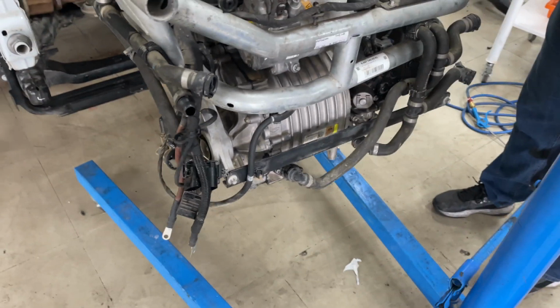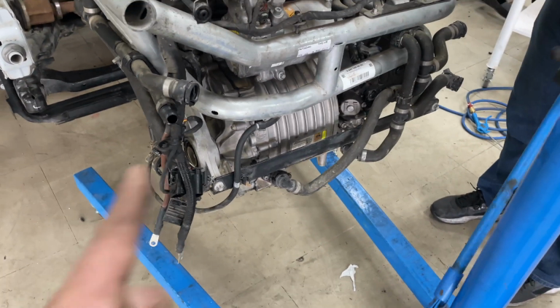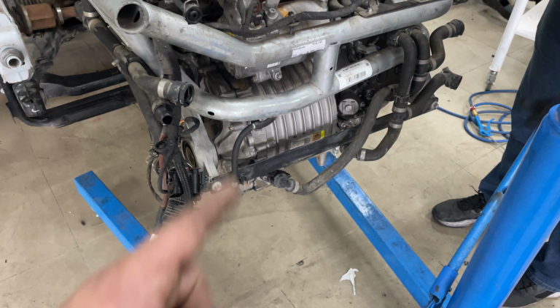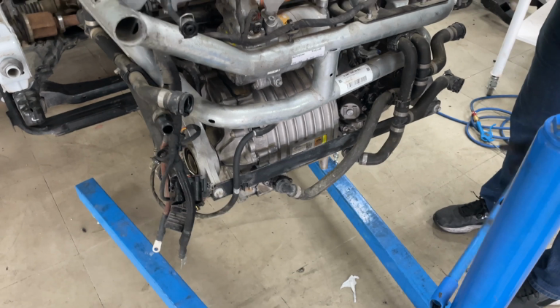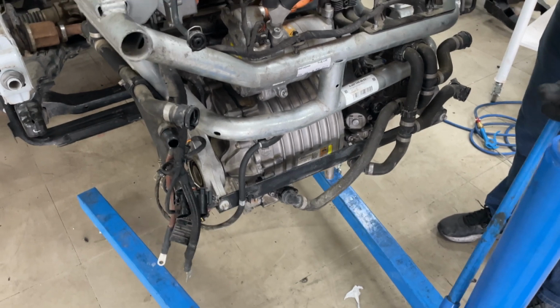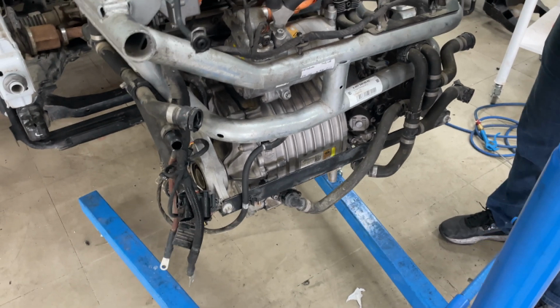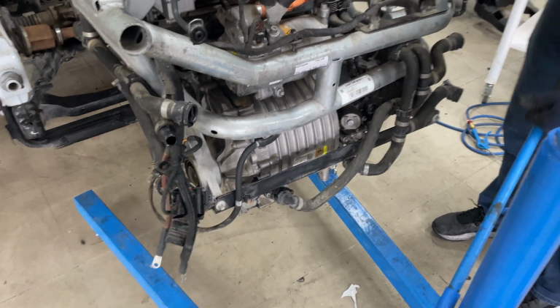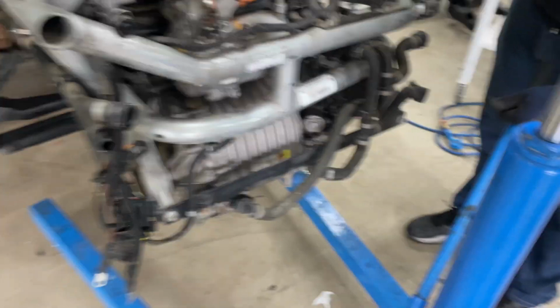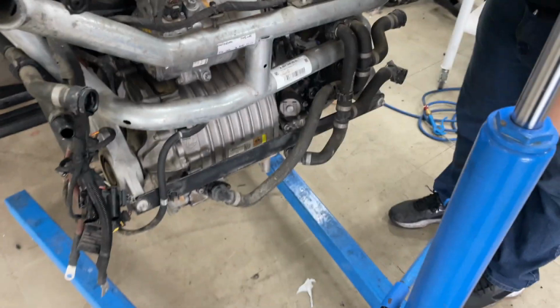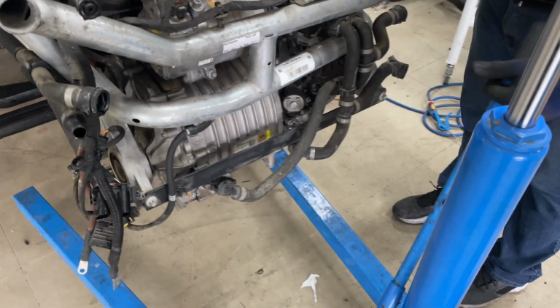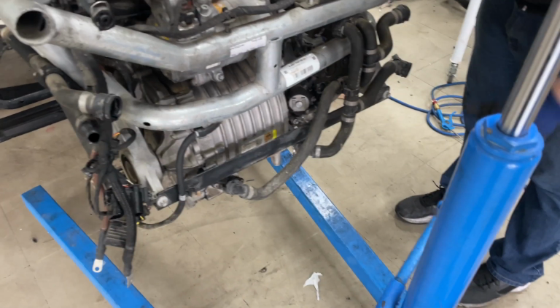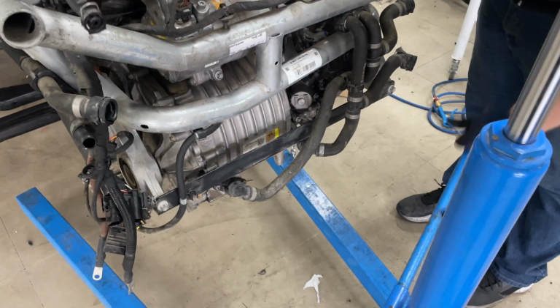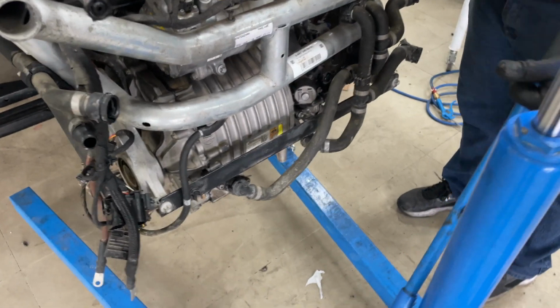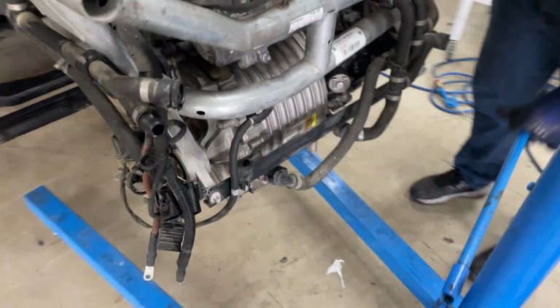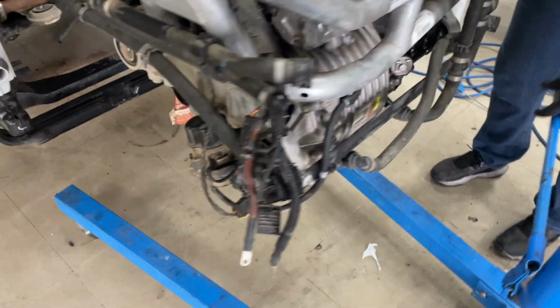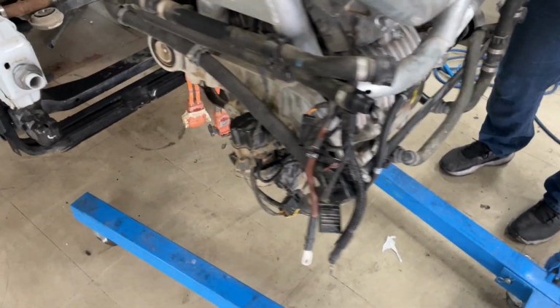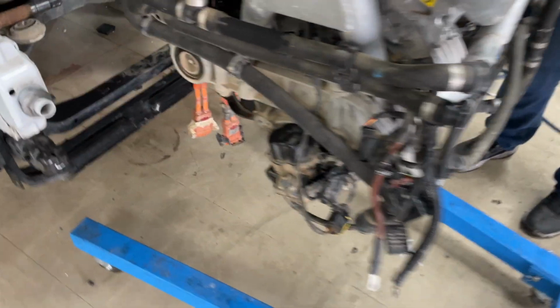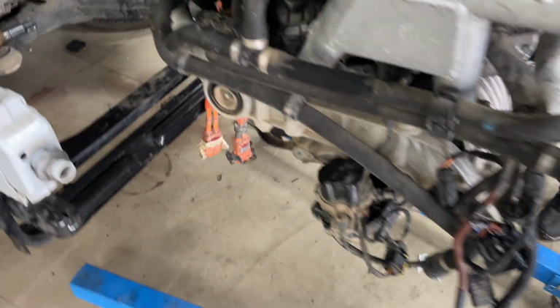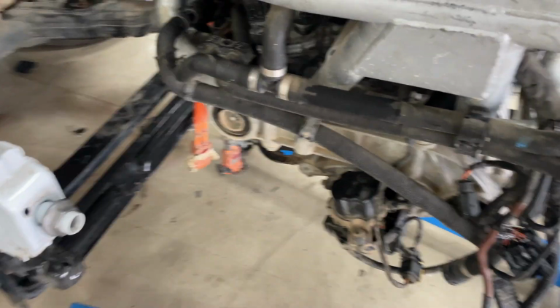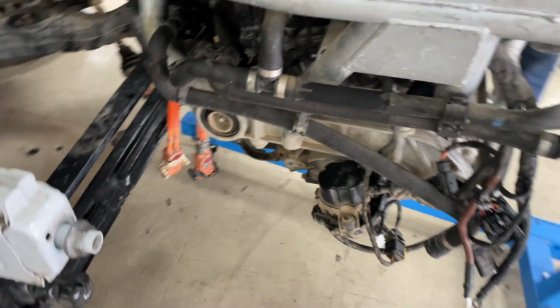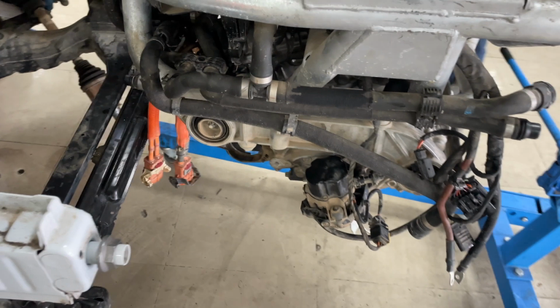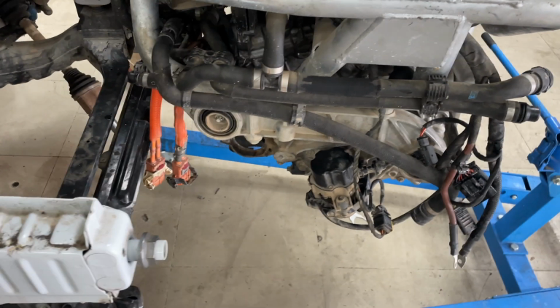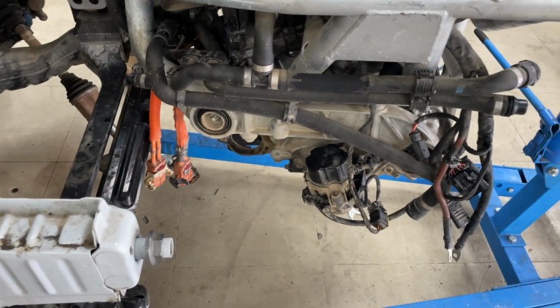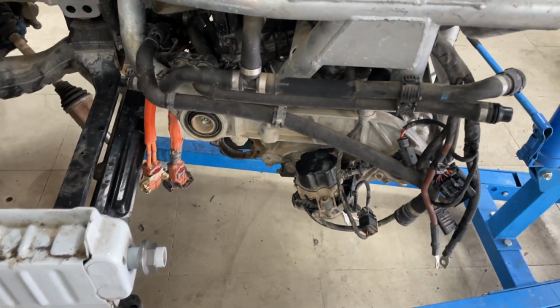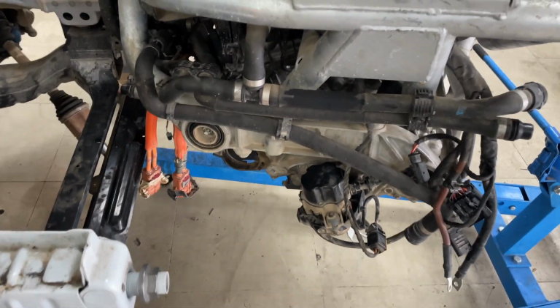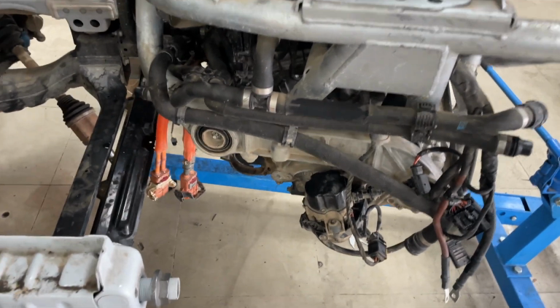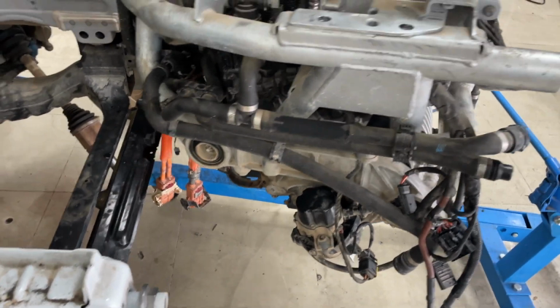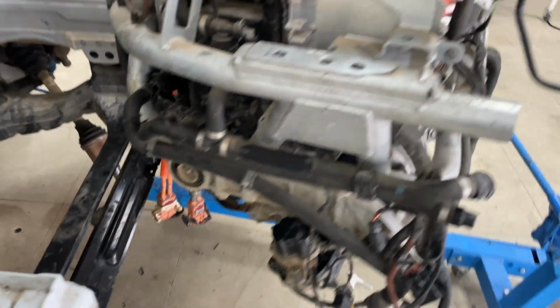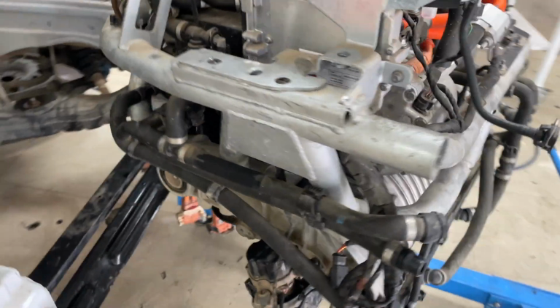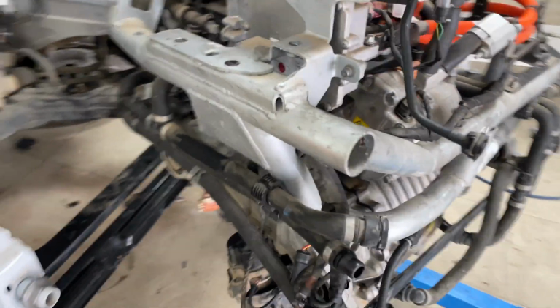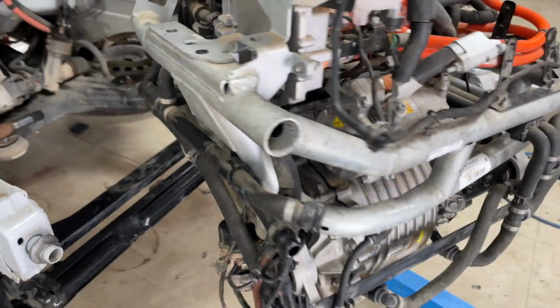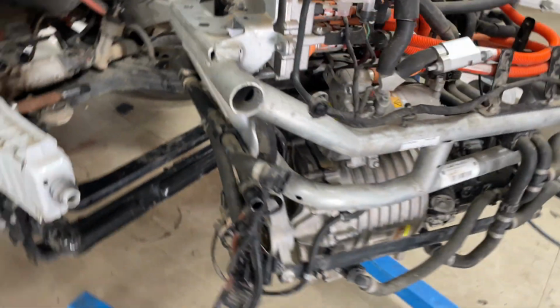All wiring is connected, cooling pipes connected, everything rechecked five or six times. Now we are putting it back.